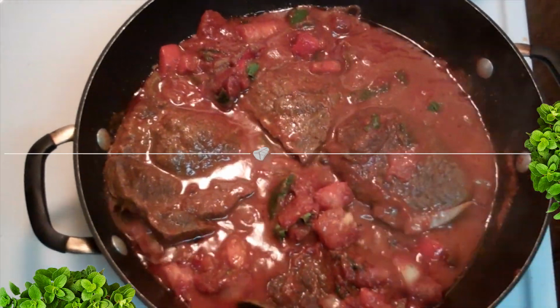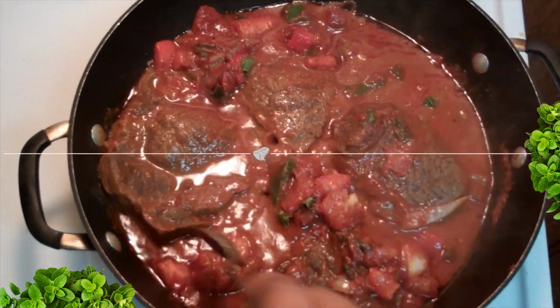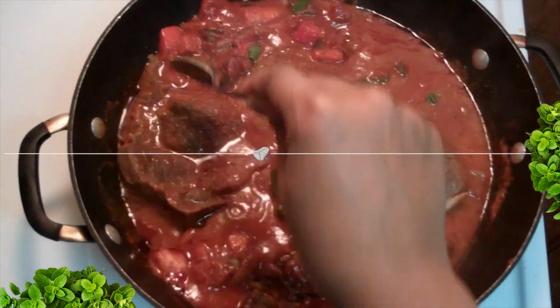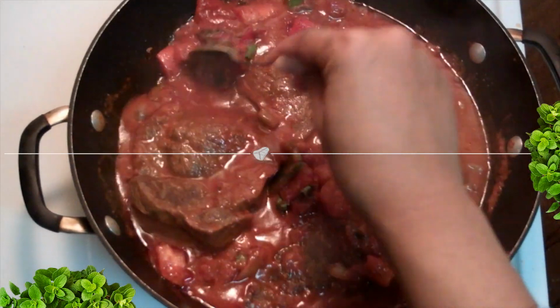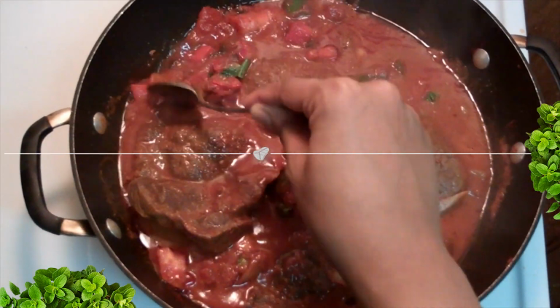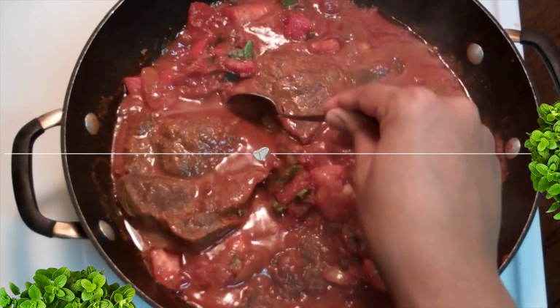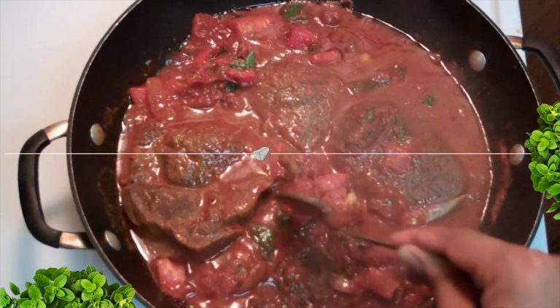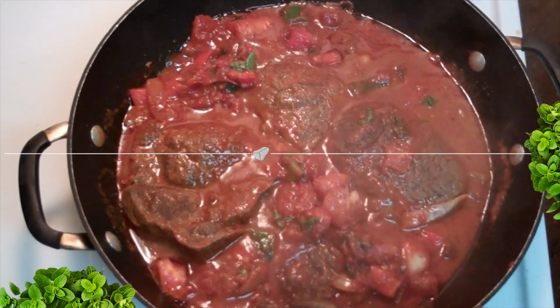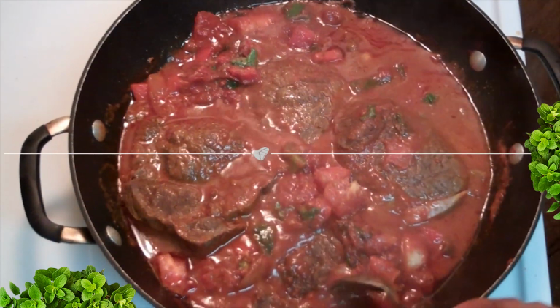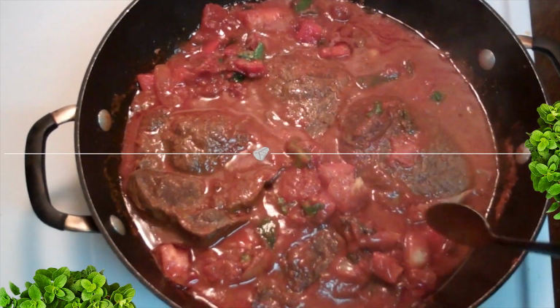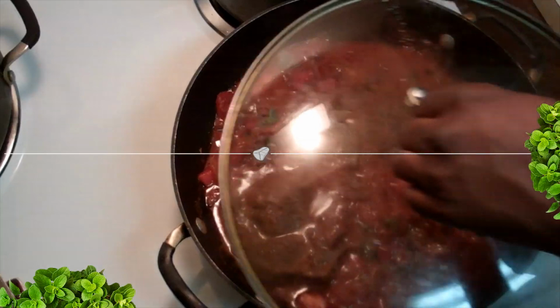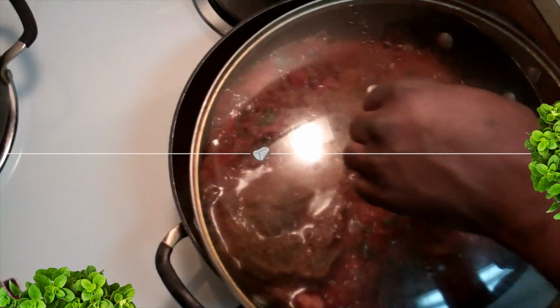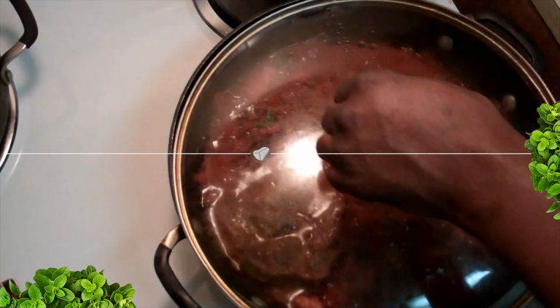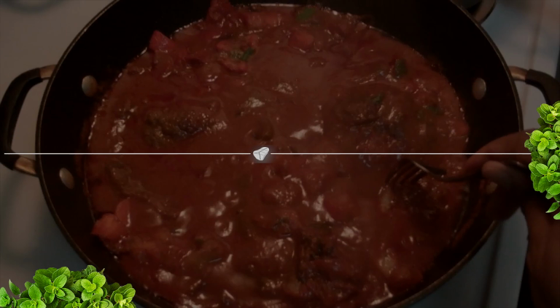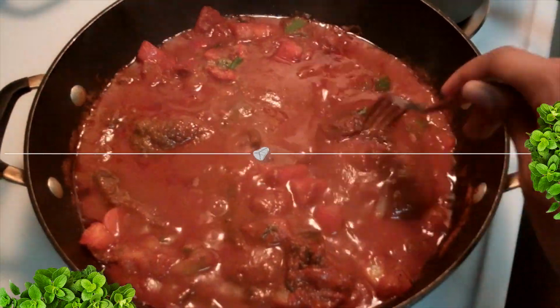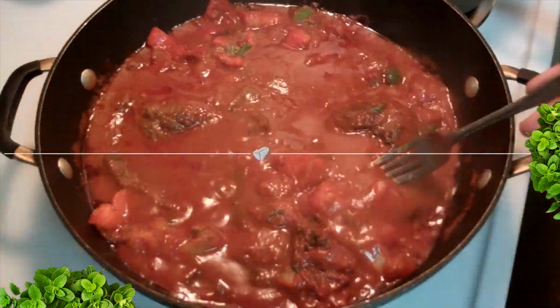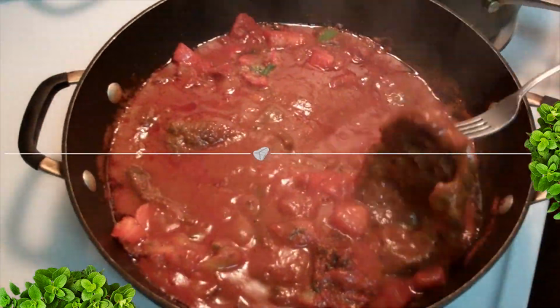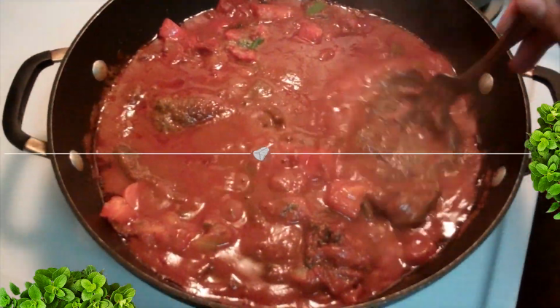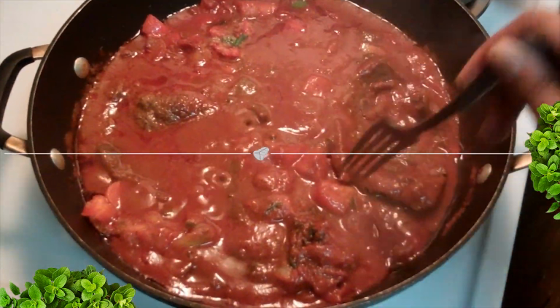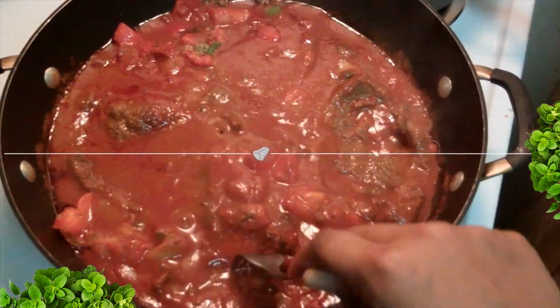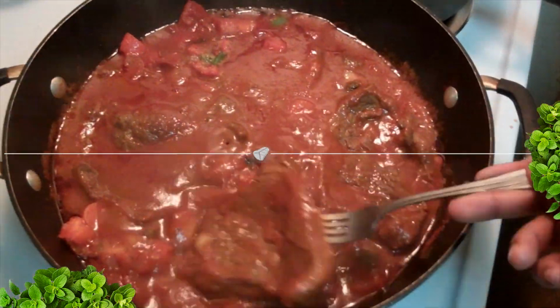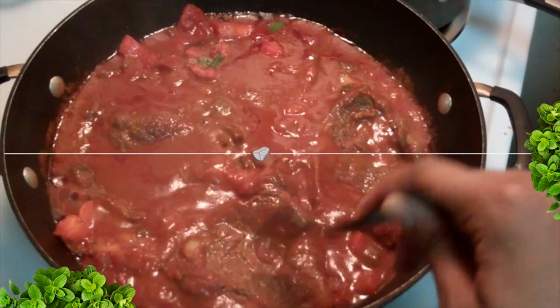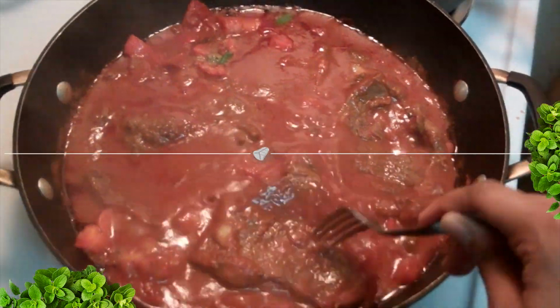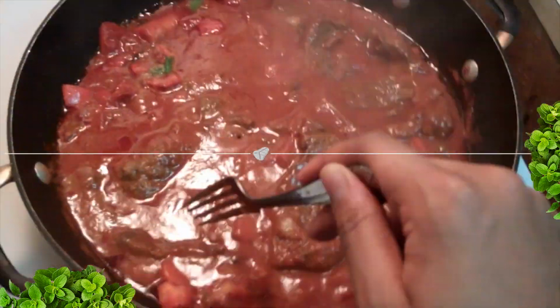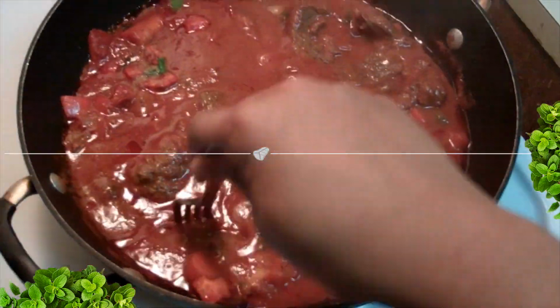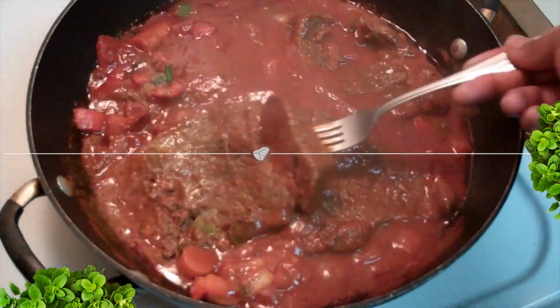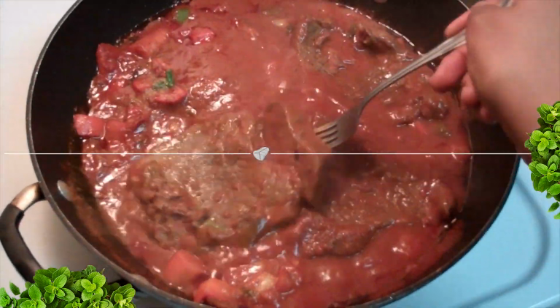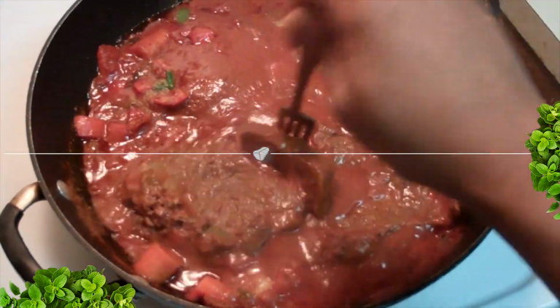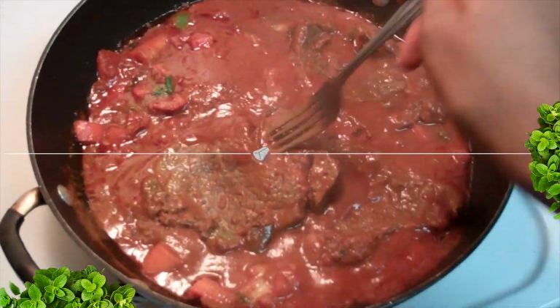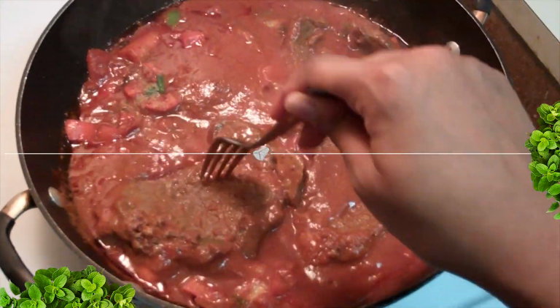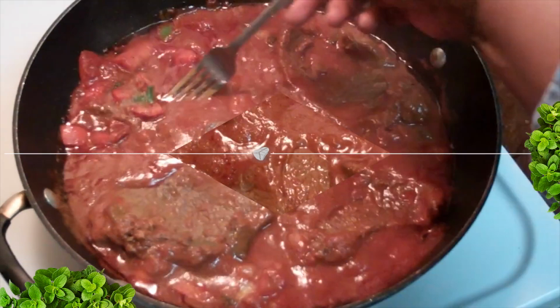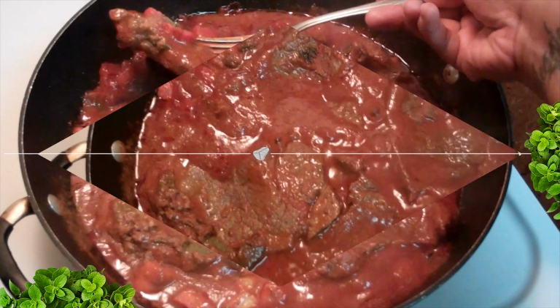Remember, steak doesn't take that long to cook when it's covered, especially when you're adding water. A meal like this usually takes one to one and a half hours to be done. This really depends on how thick yours is, so keep that in mind.